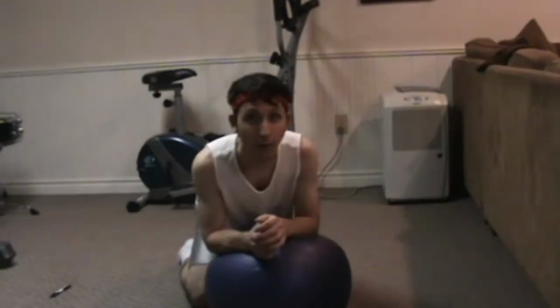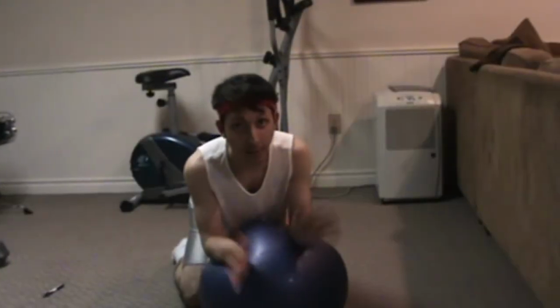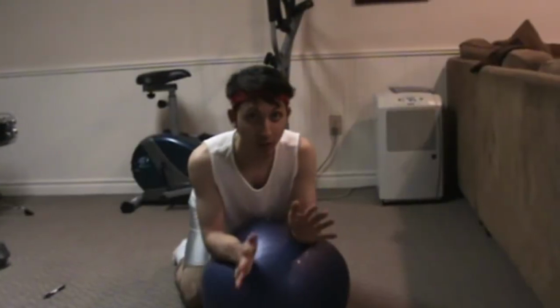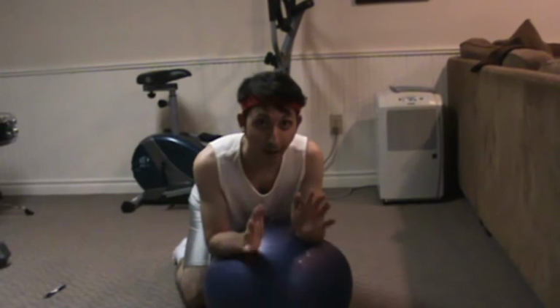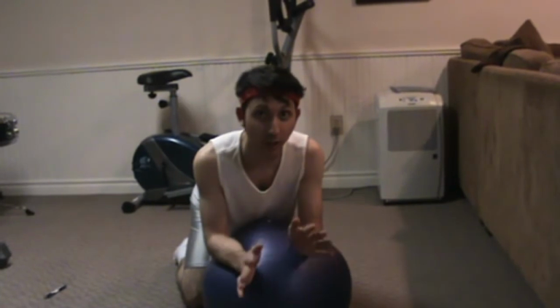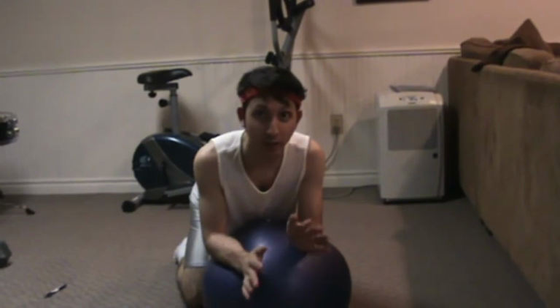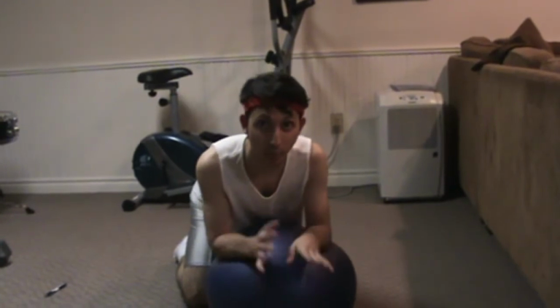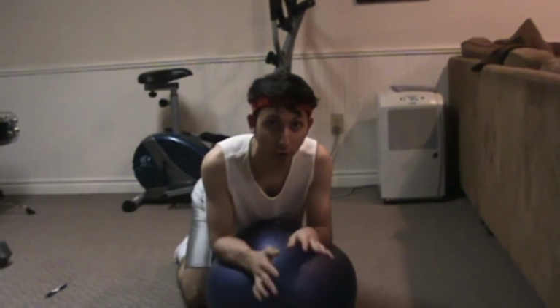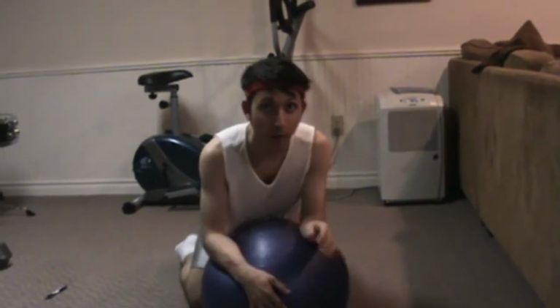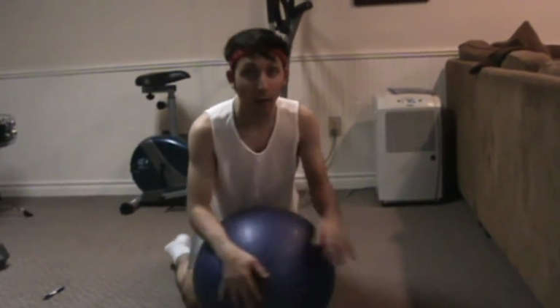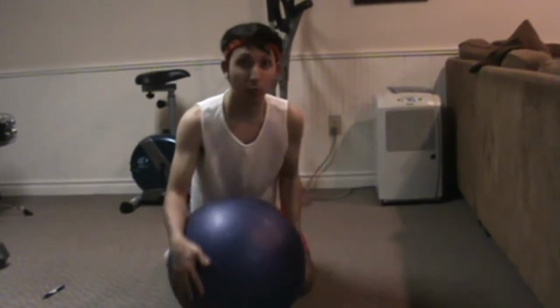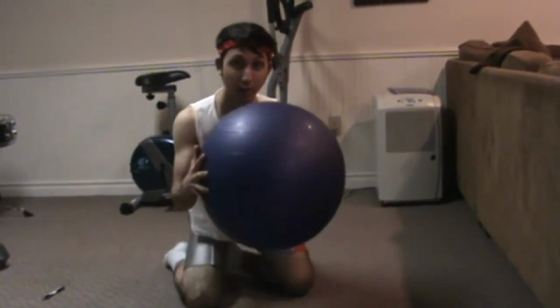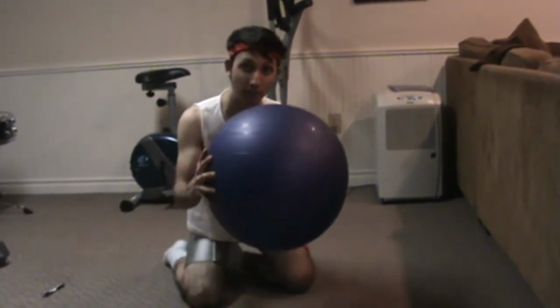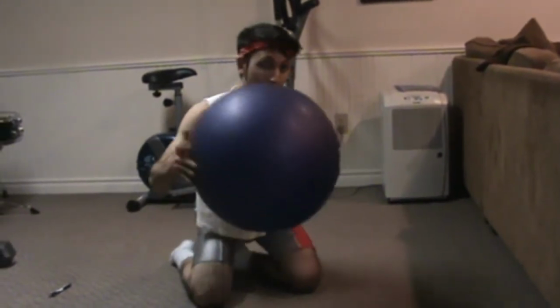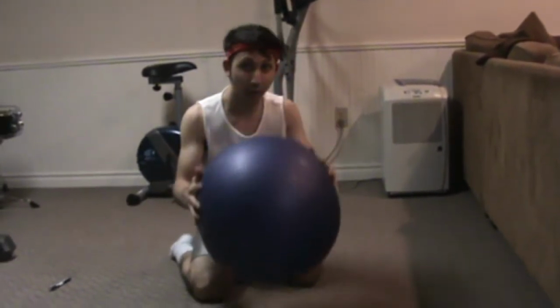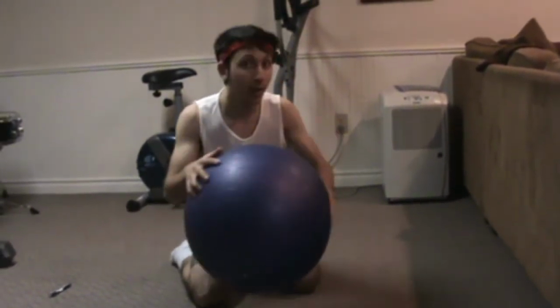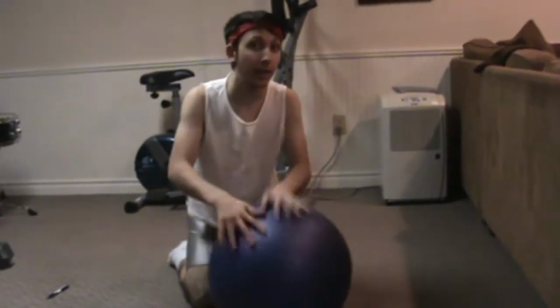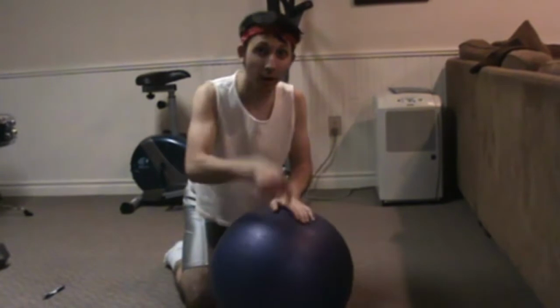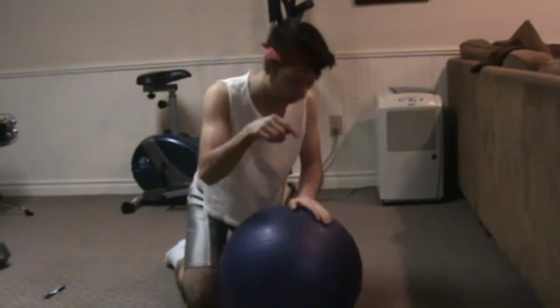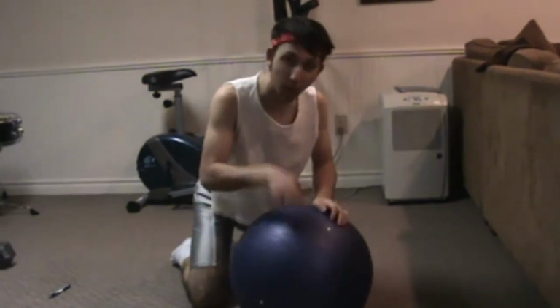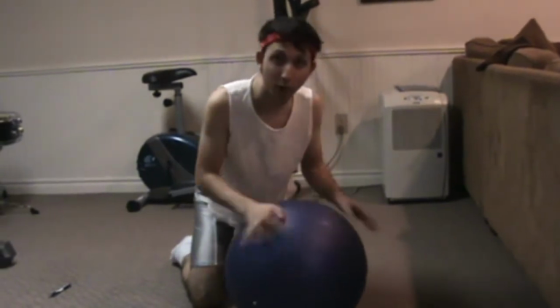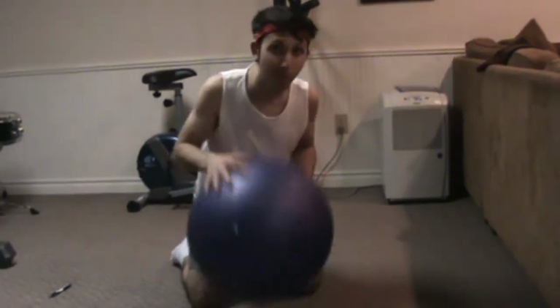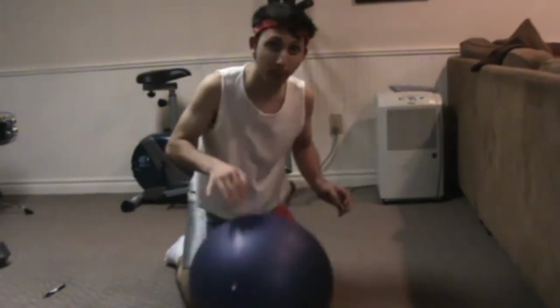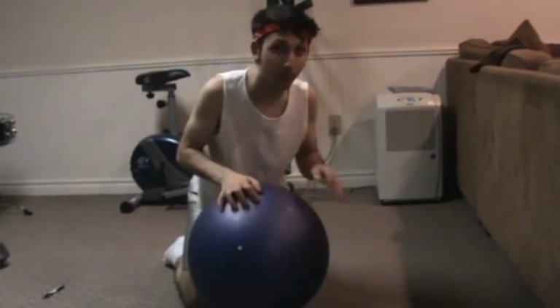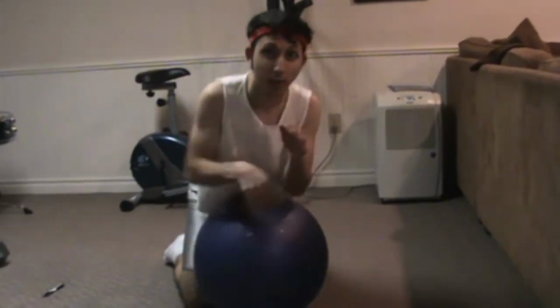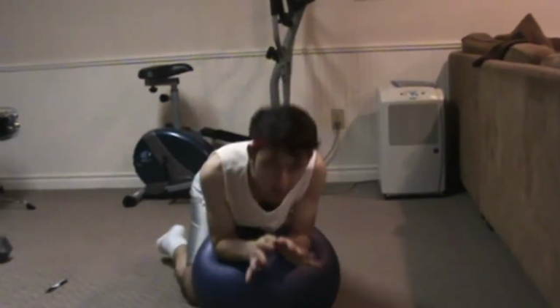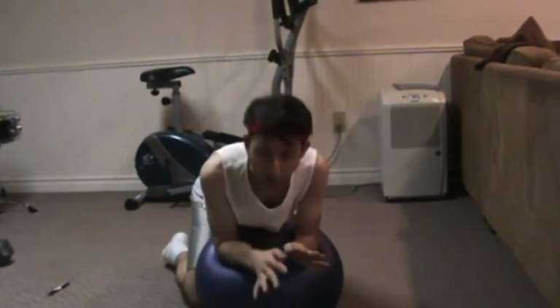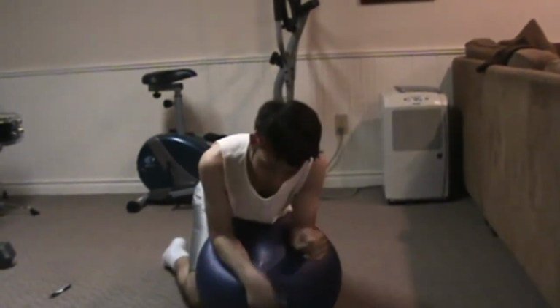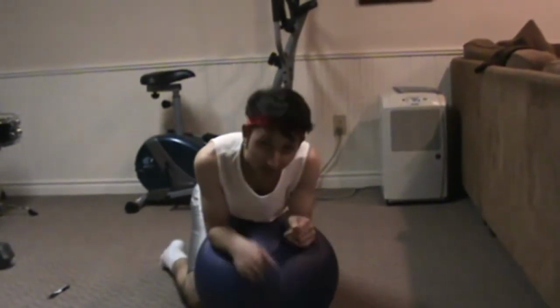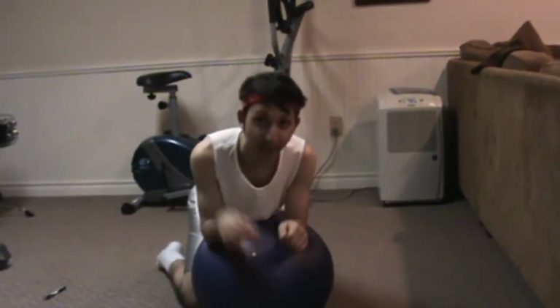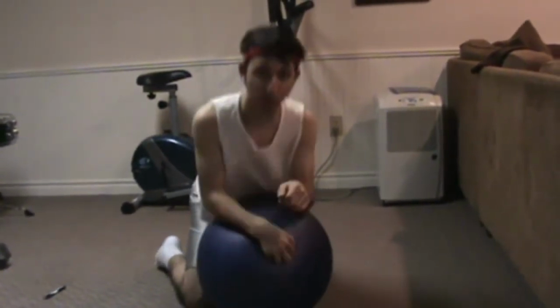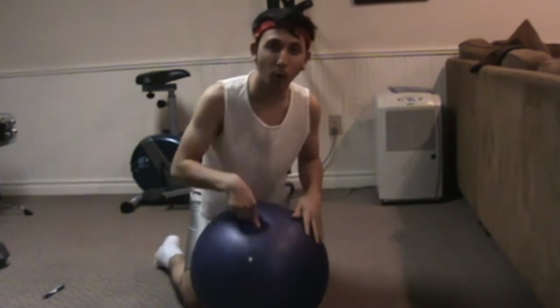For my next exercise technique I'm going to show you how to use this. Now this is not a play ball, this is not a basketball — this is an exercise ball.